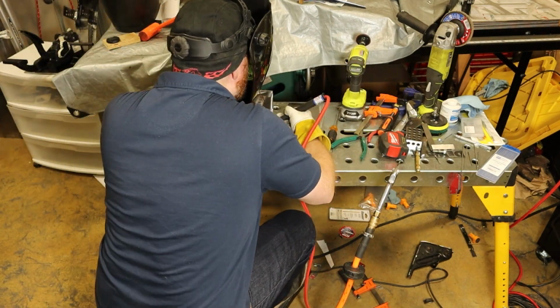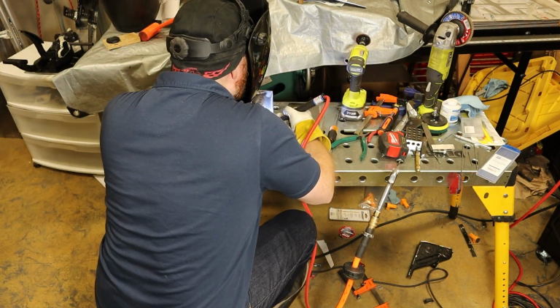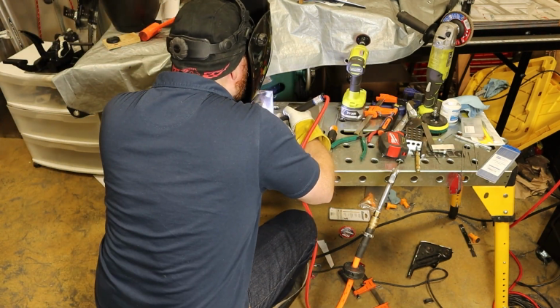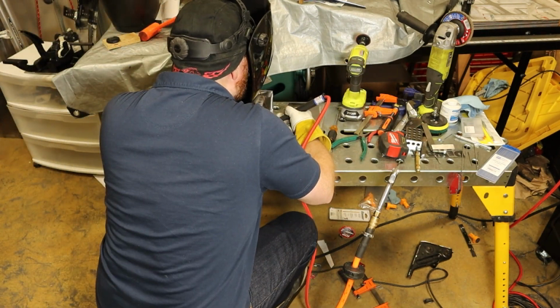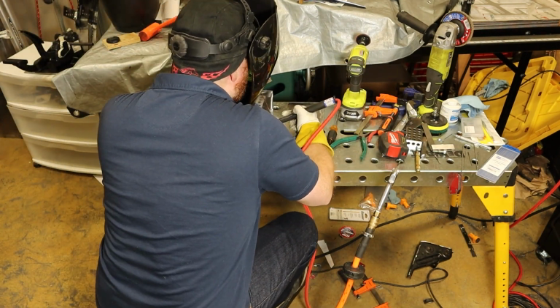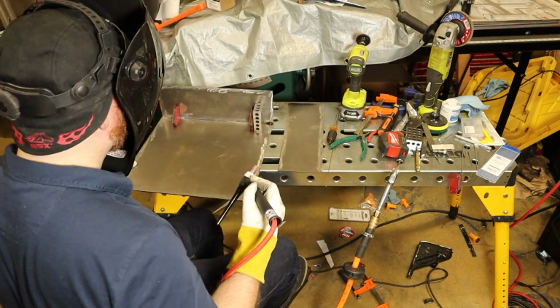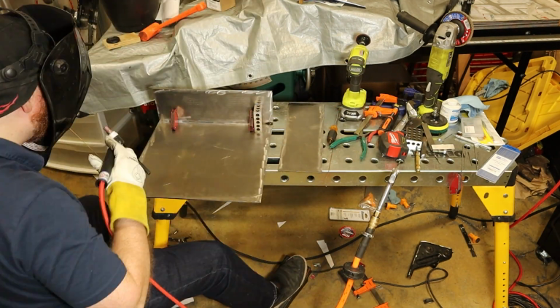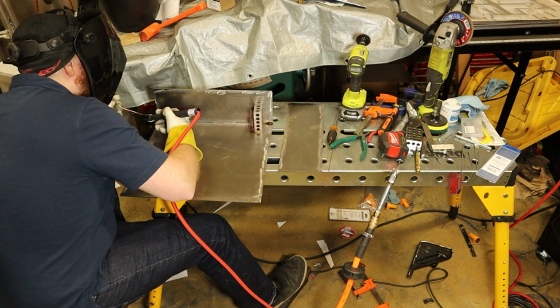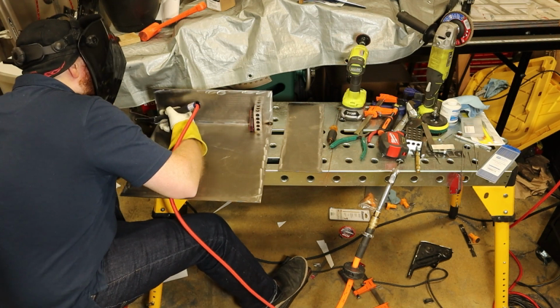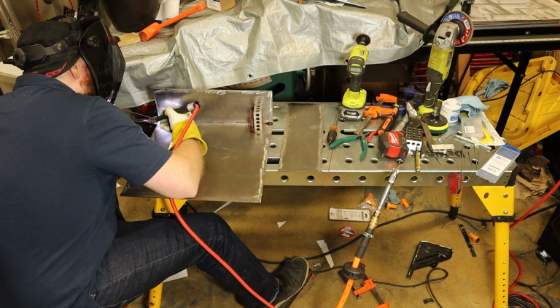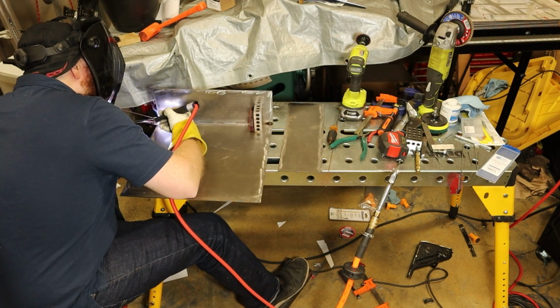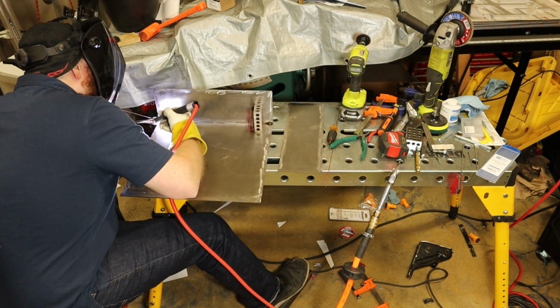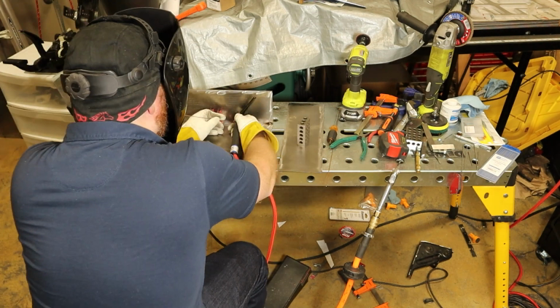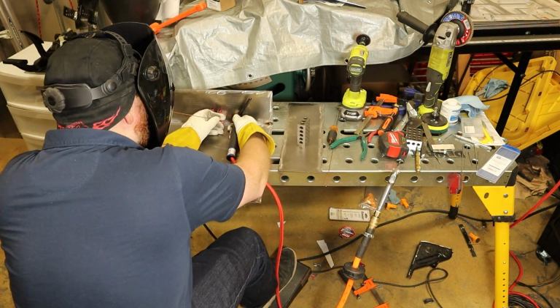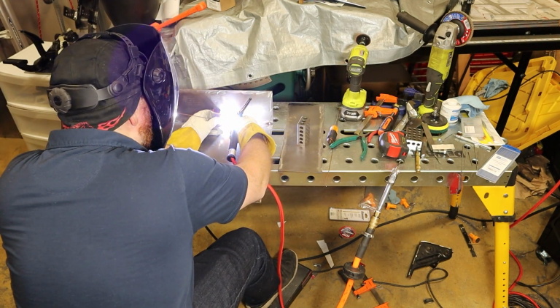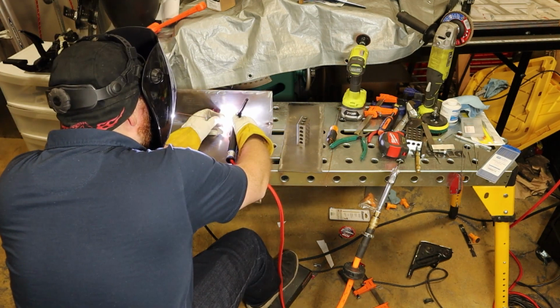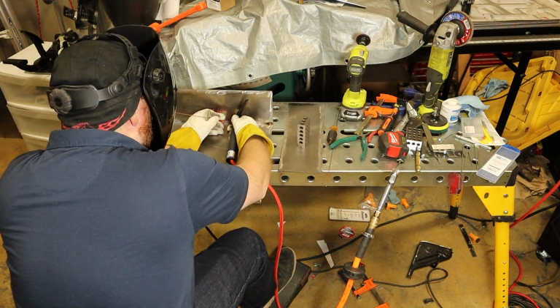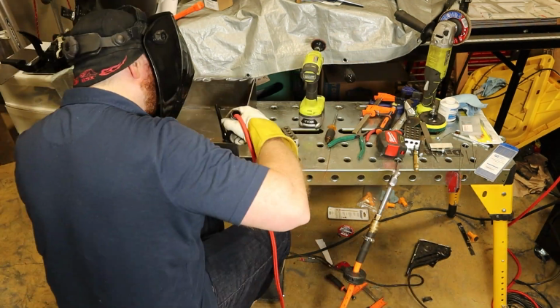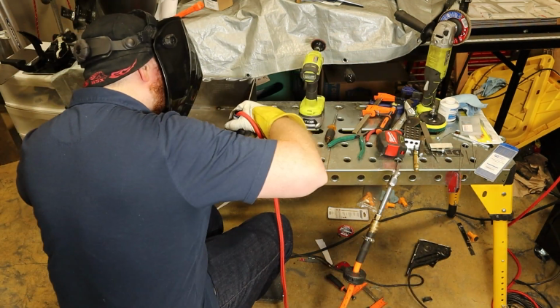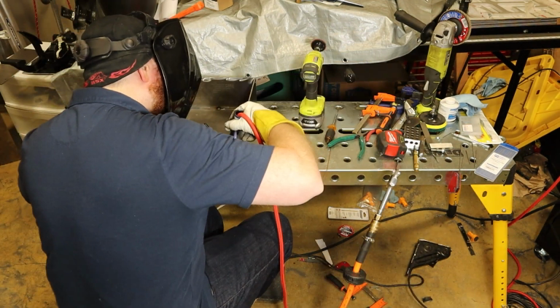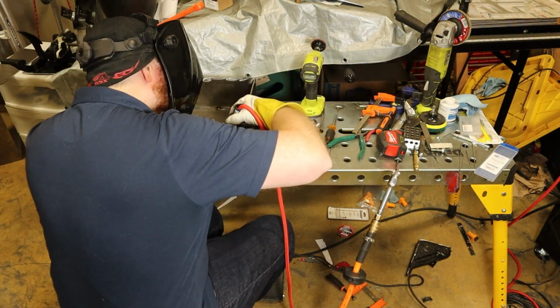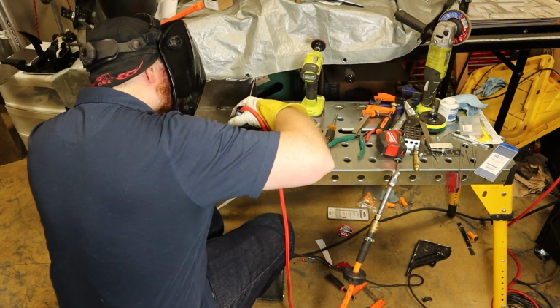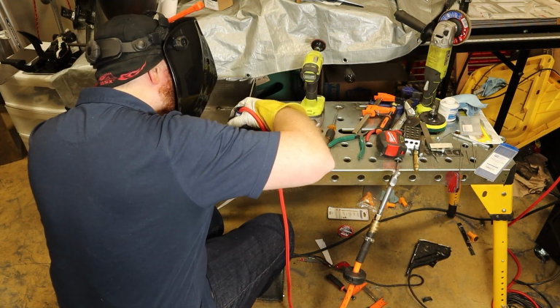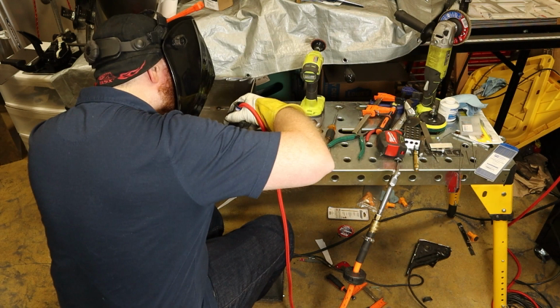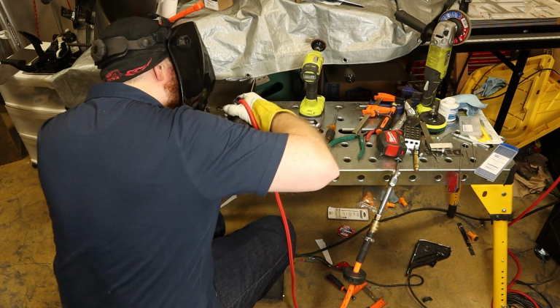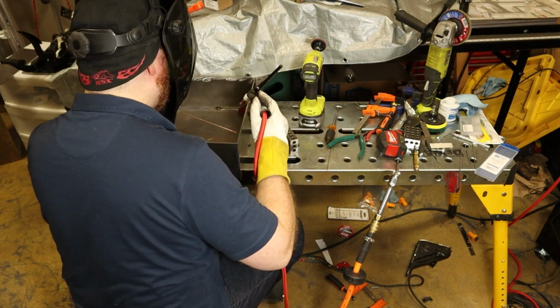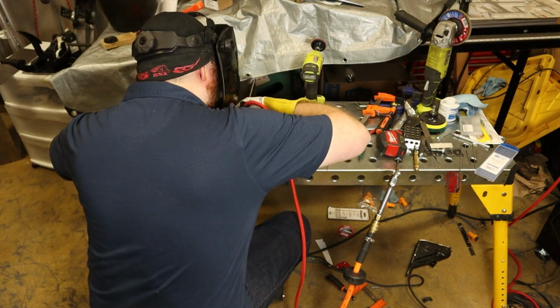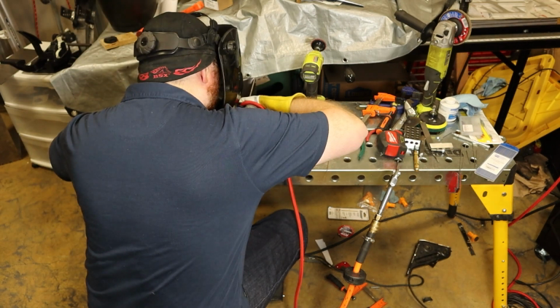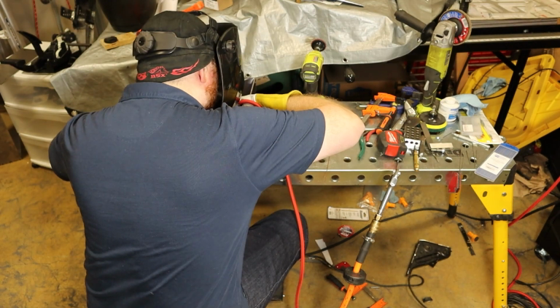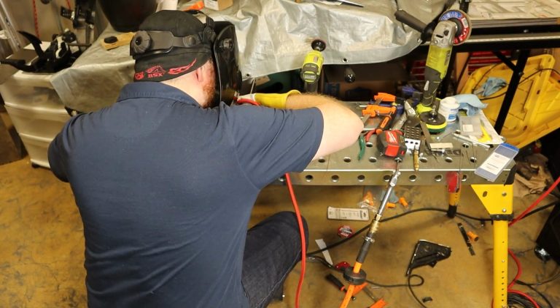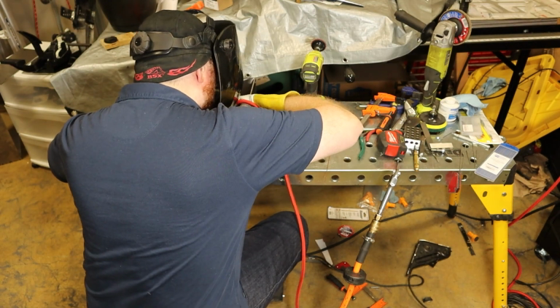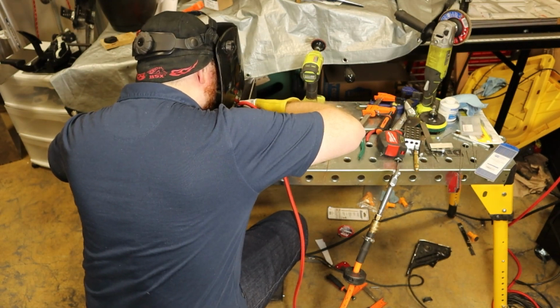Next, I use 1-2-3 blocks and corner magnets to hold the parts in place, making sure that they are perfectly aligned before tack welding them together.